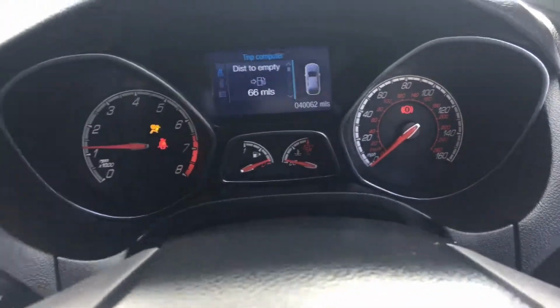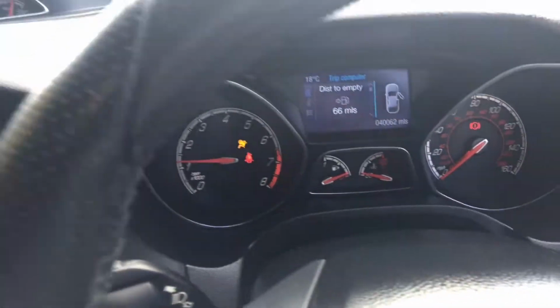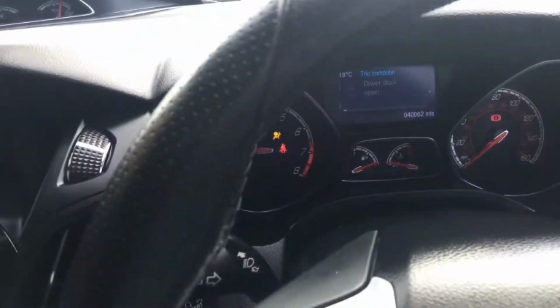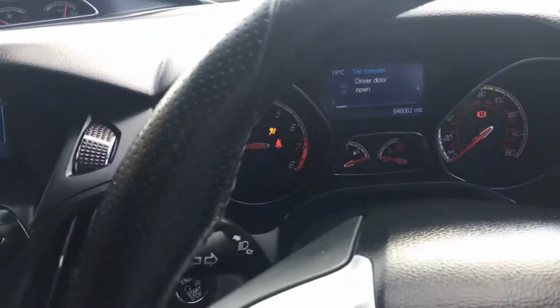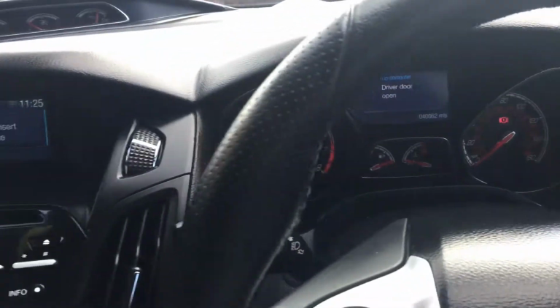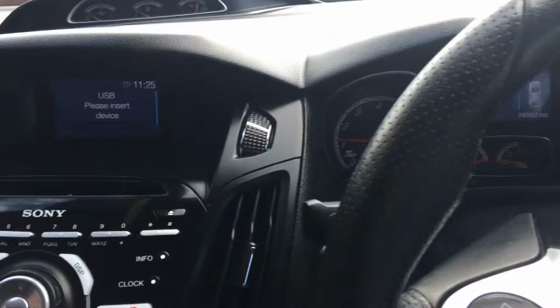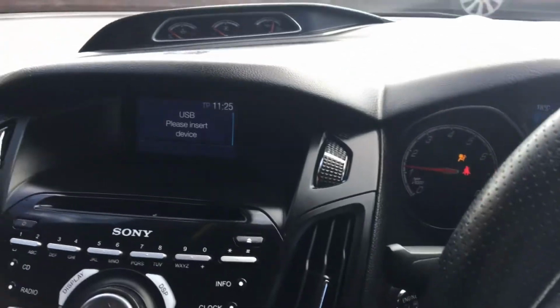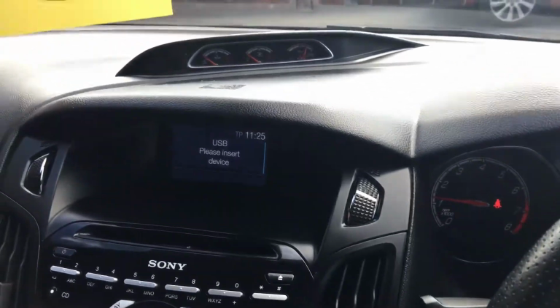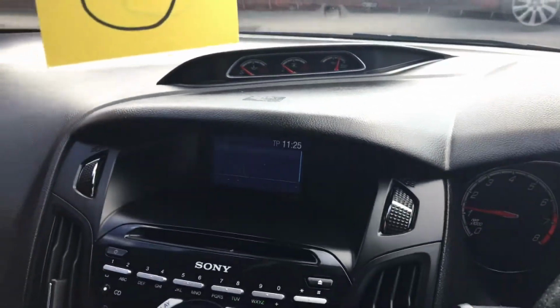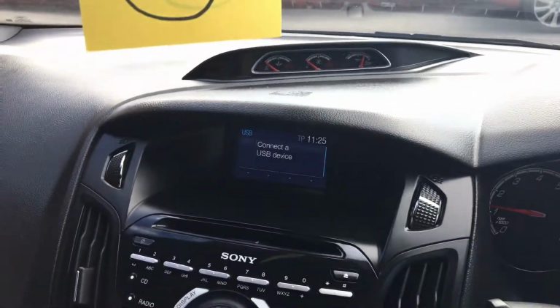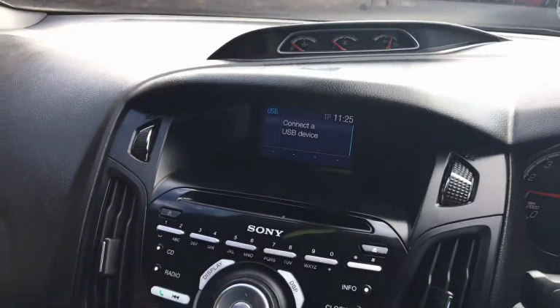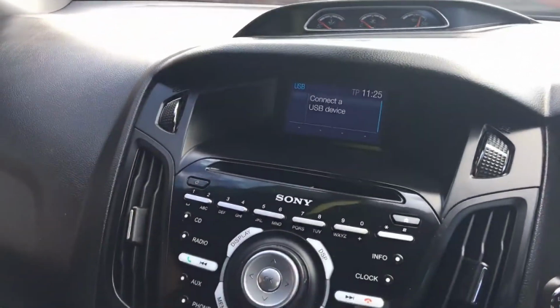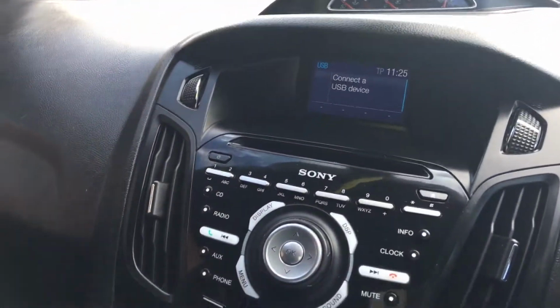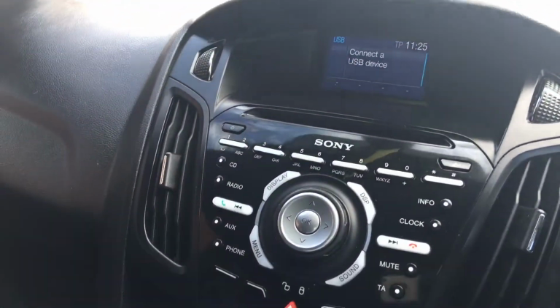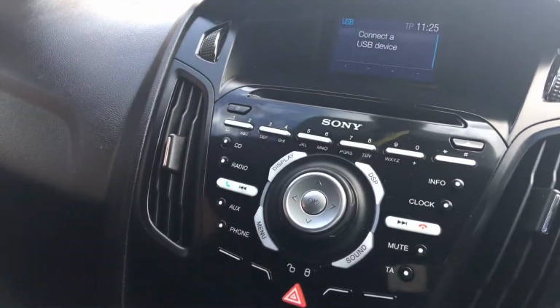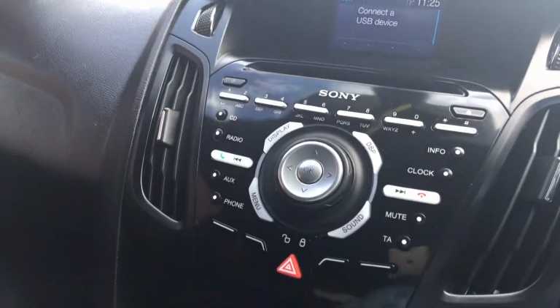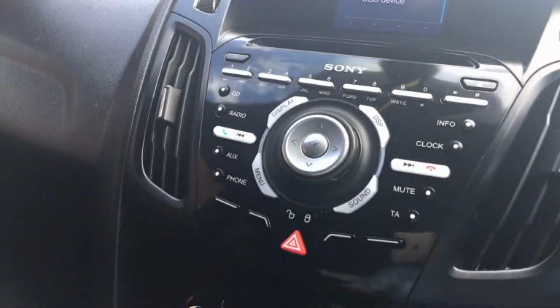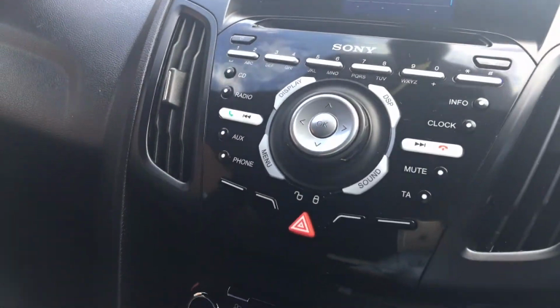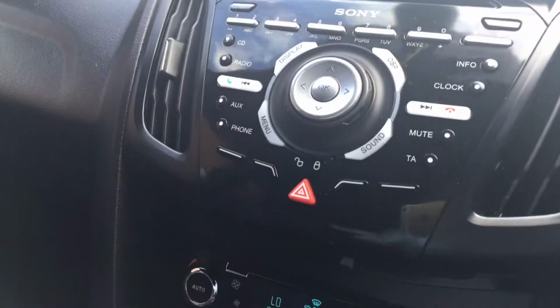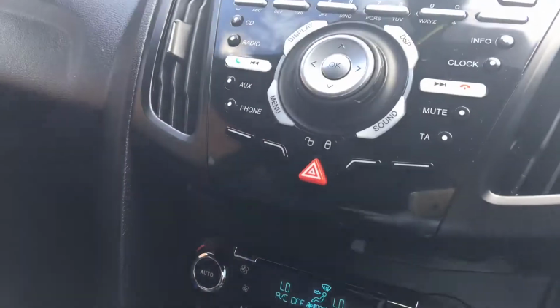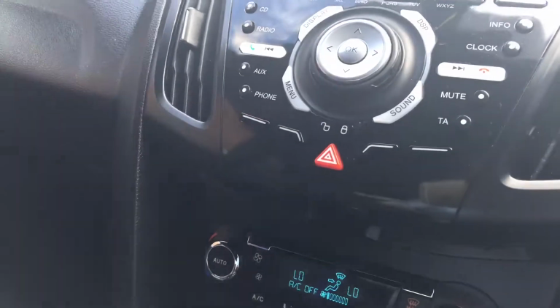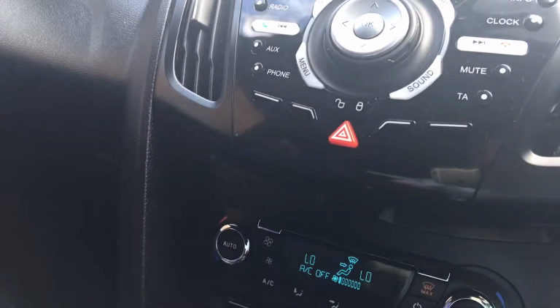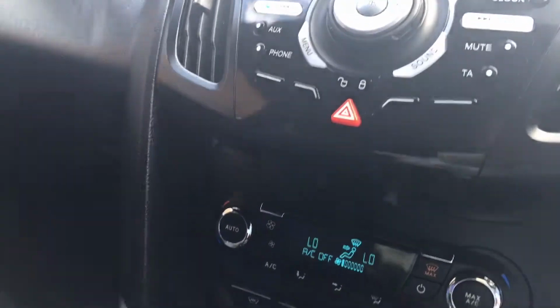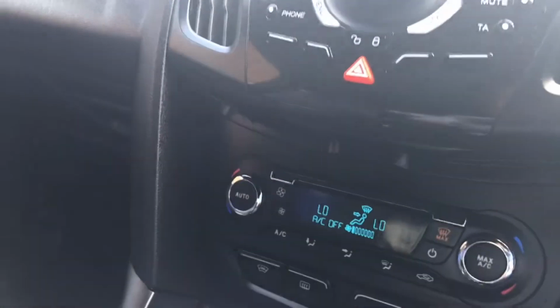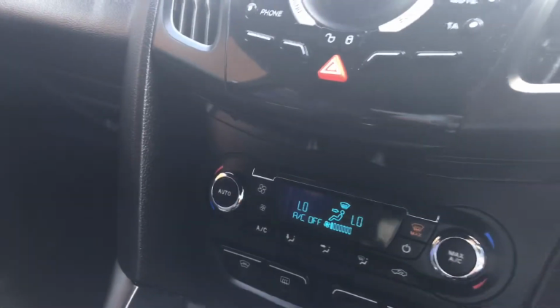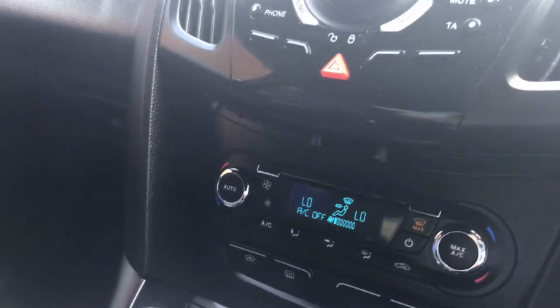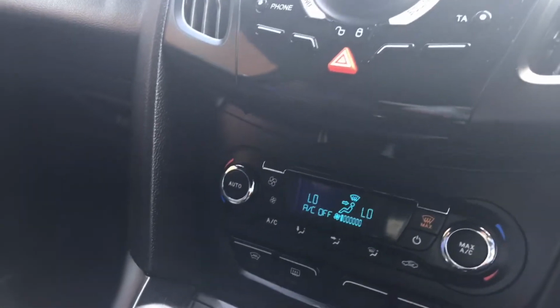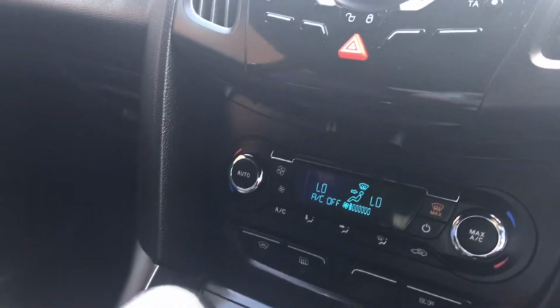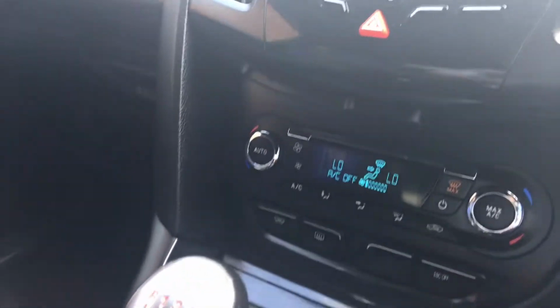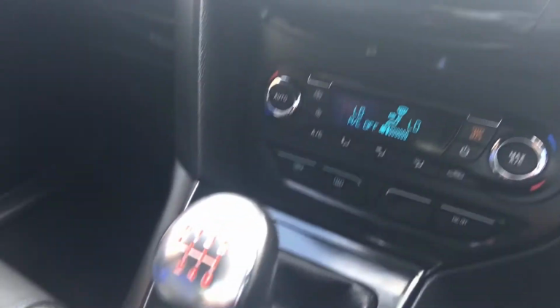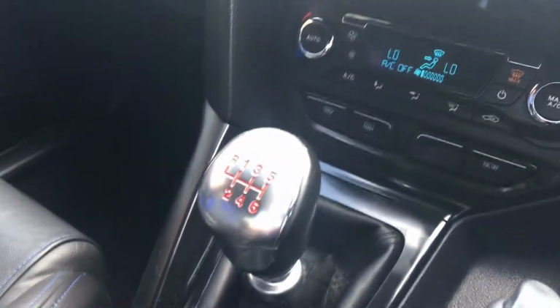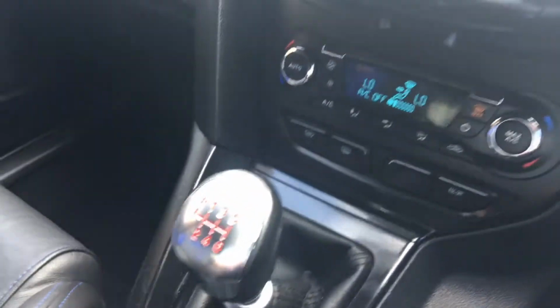No USB device, but it does have USB Bluetooth. Heated front screen, and a 6 speed manual gearbox.